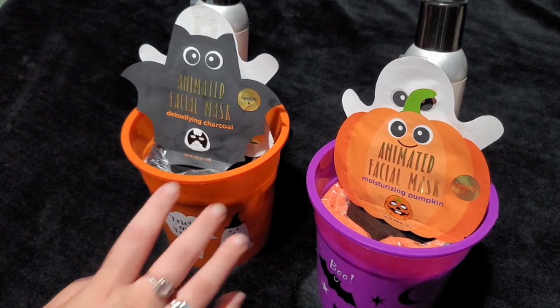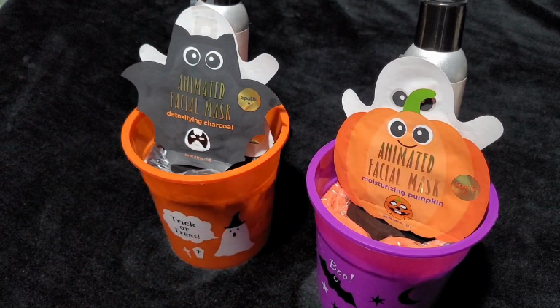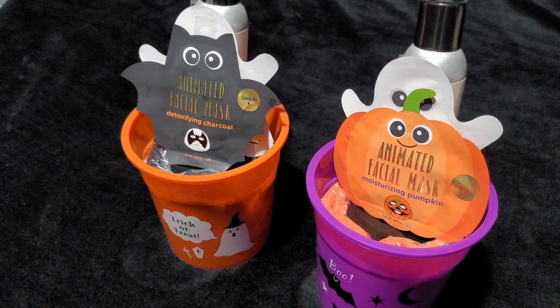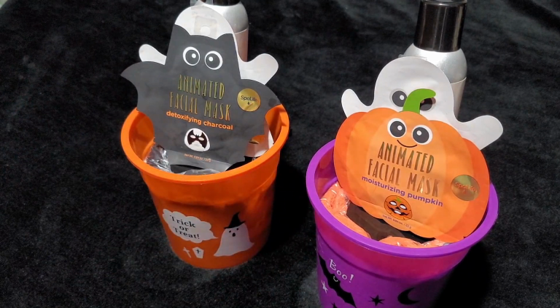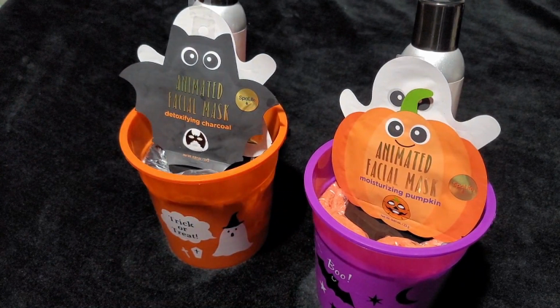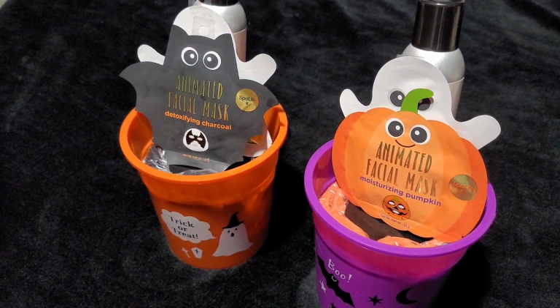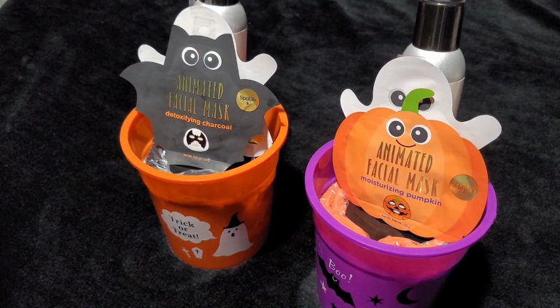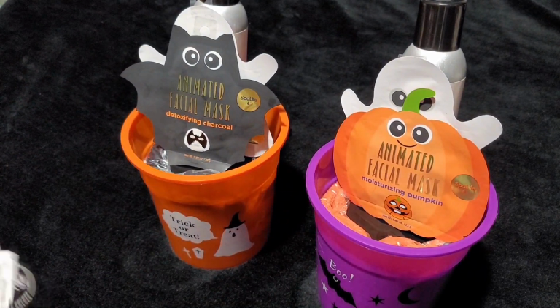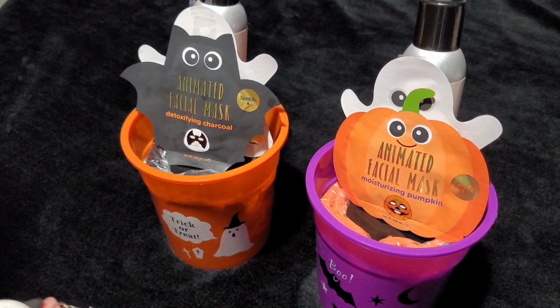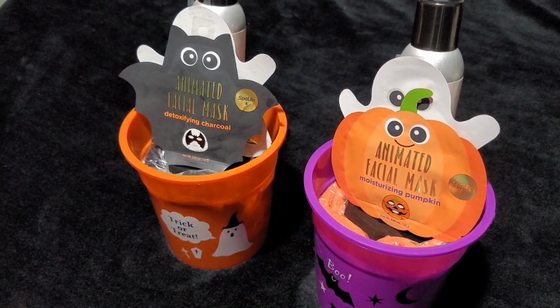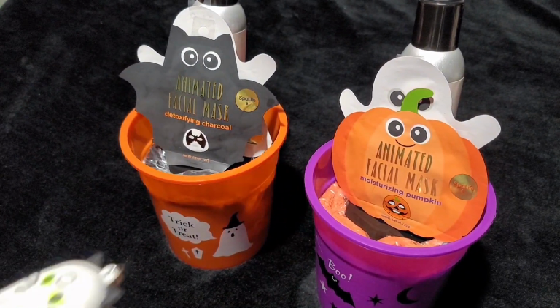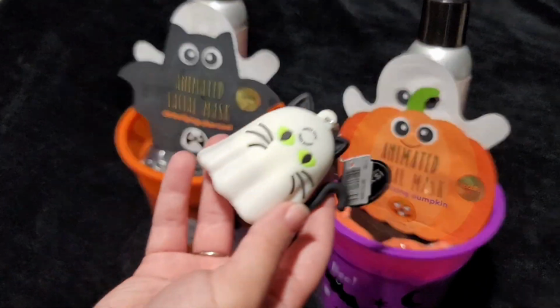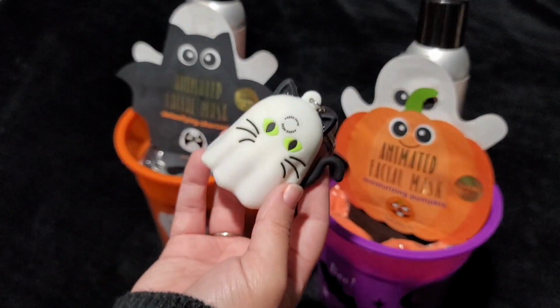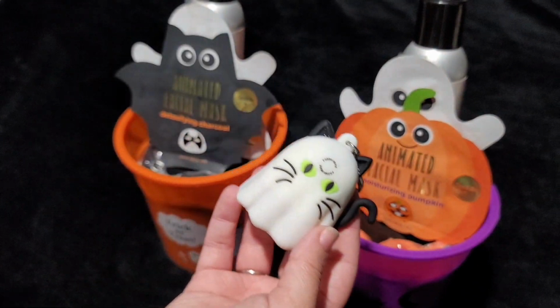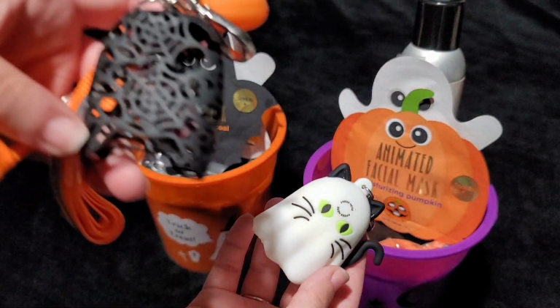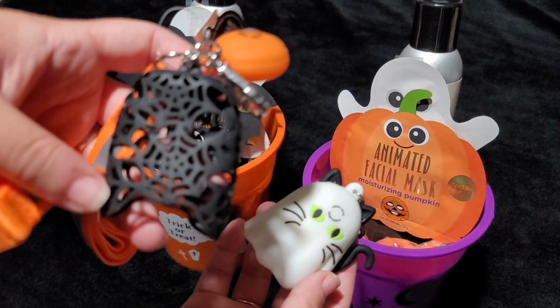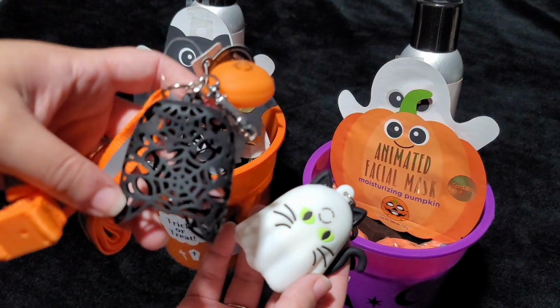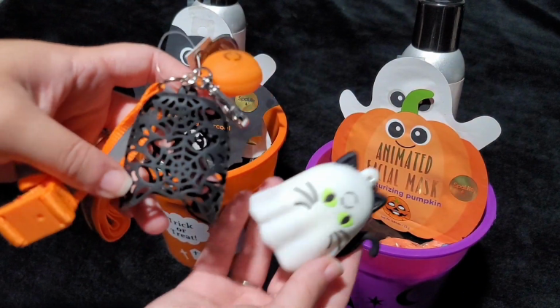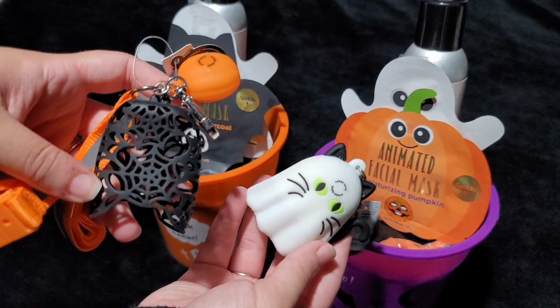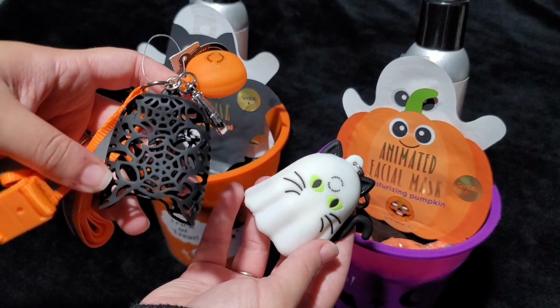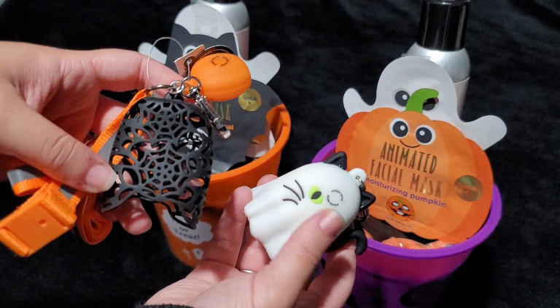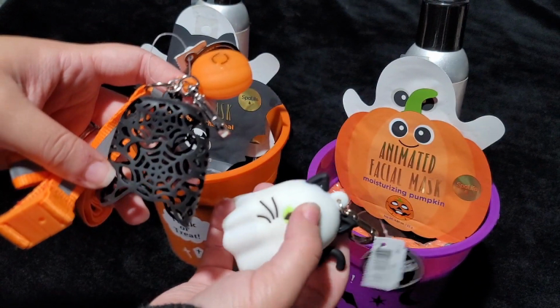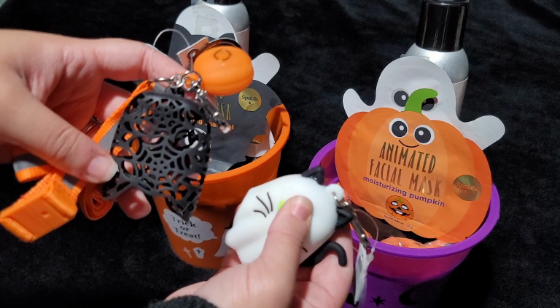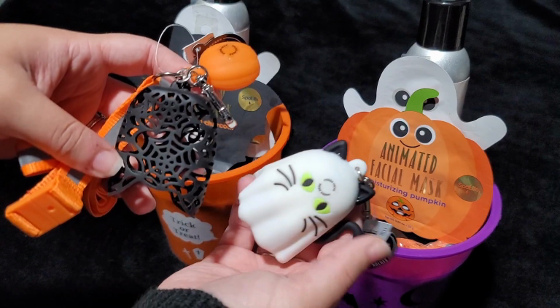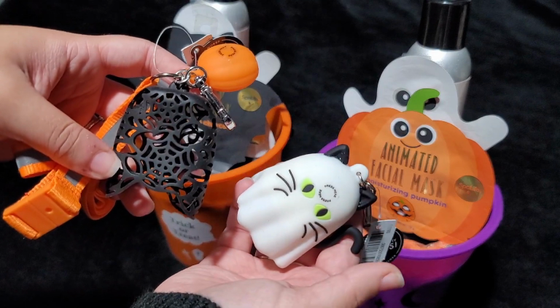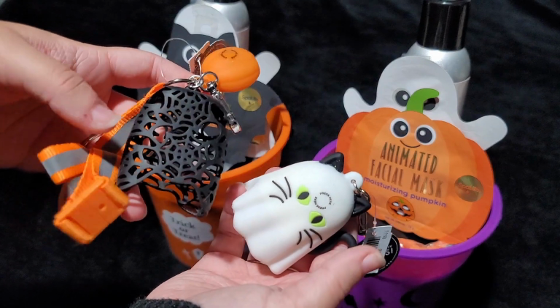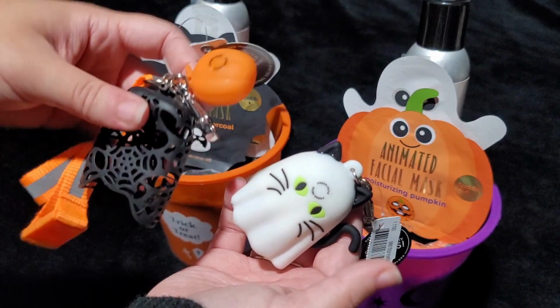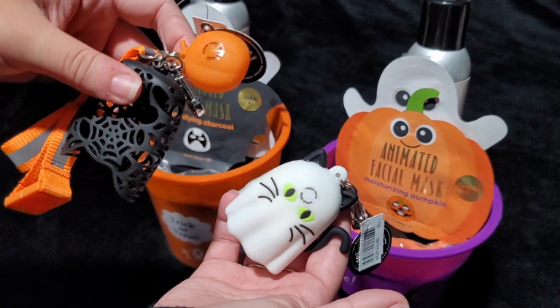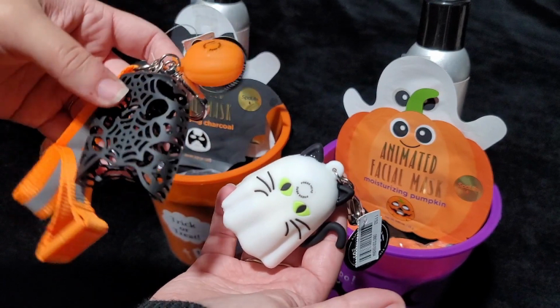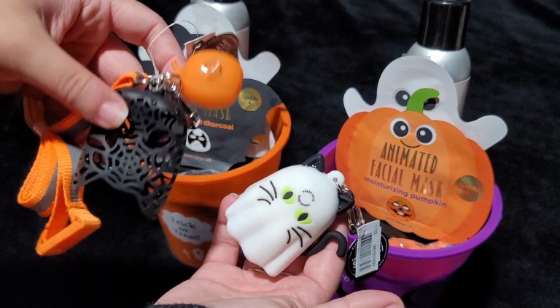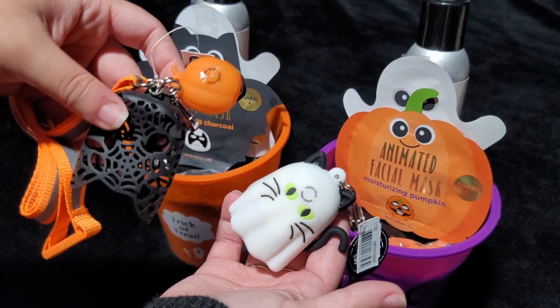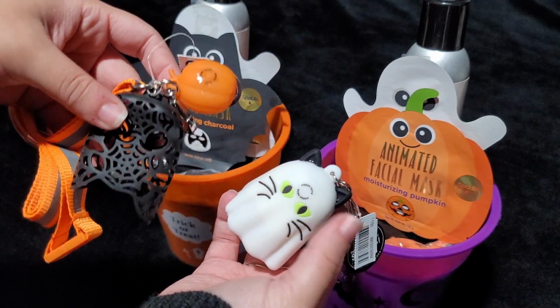And then I'm going to add our hand sanitizer holders. If you watched my Halloween haul, then you've seen both of these — they're from Bath and Body Works.